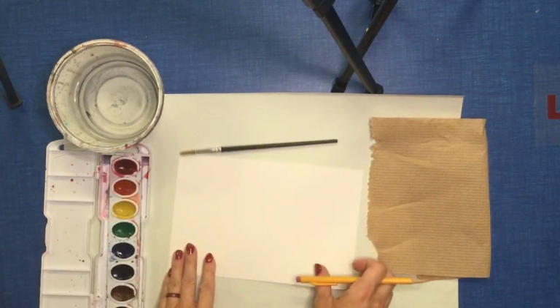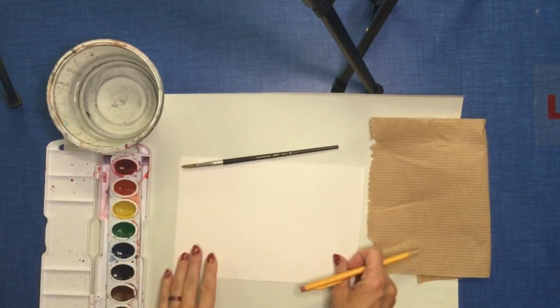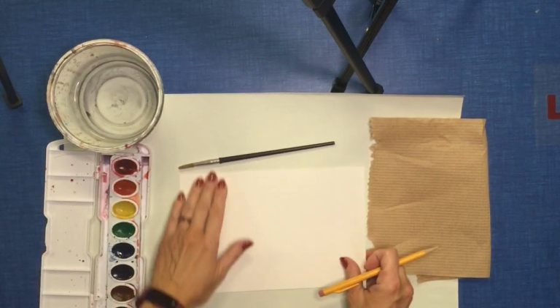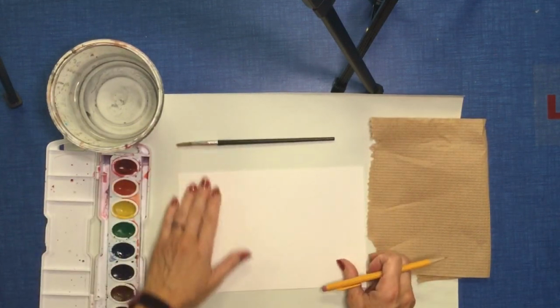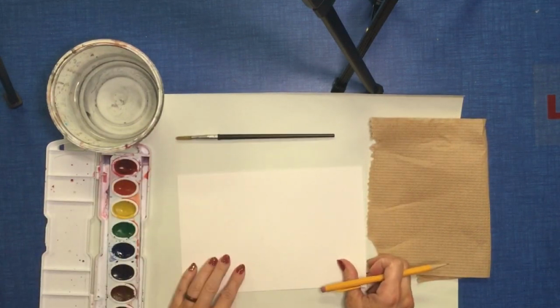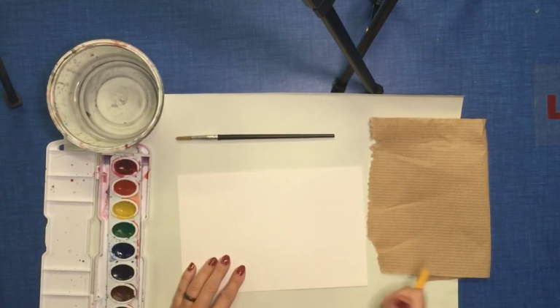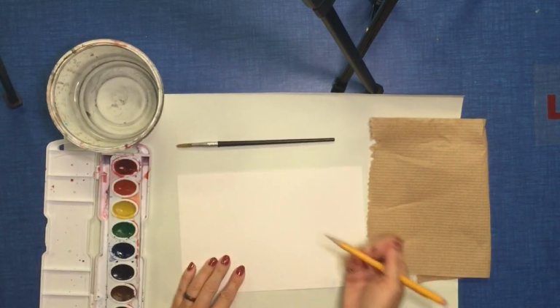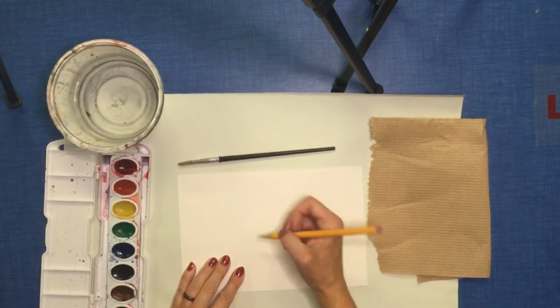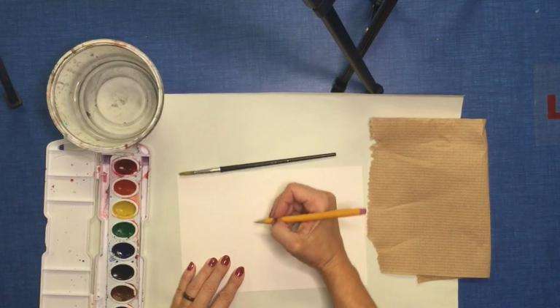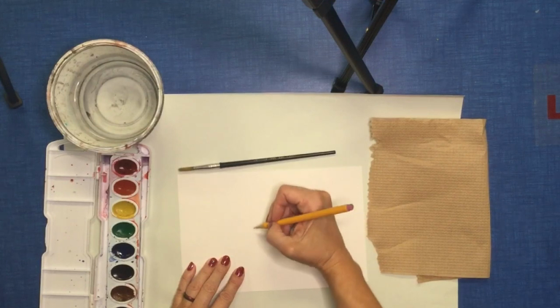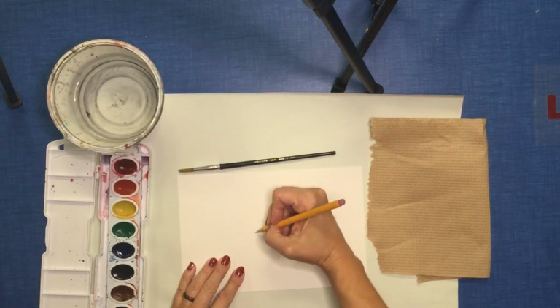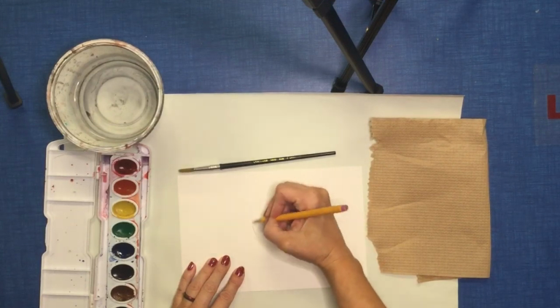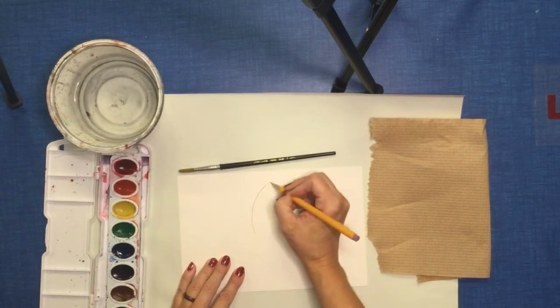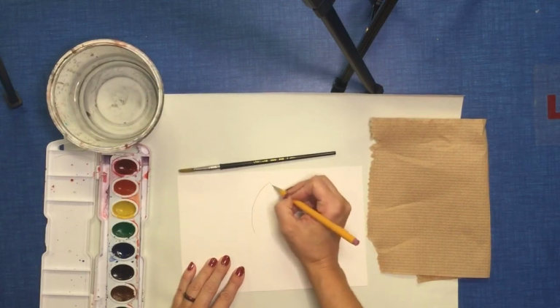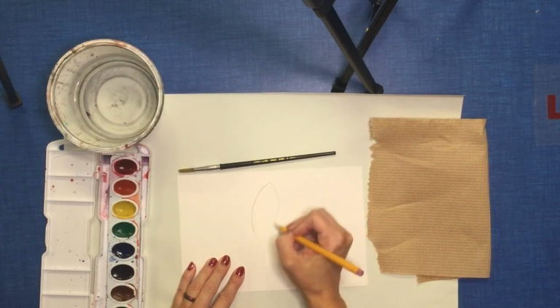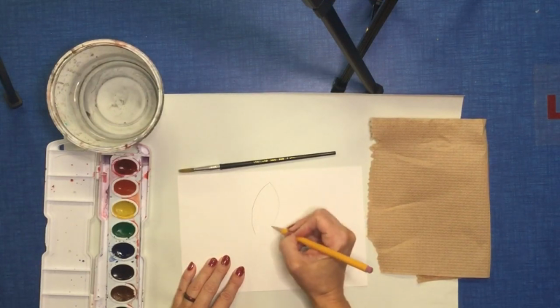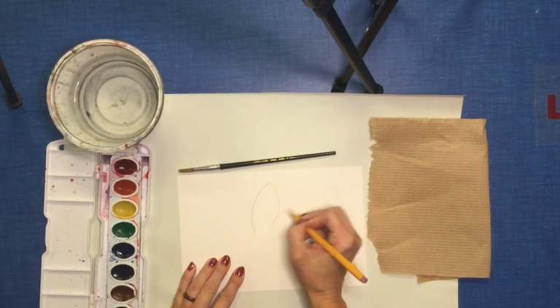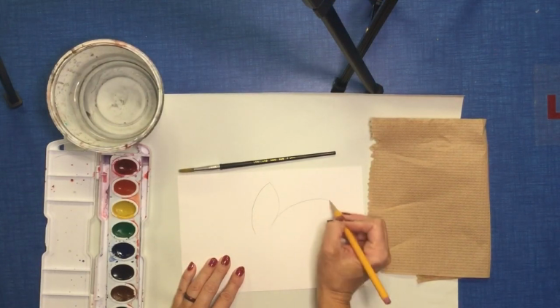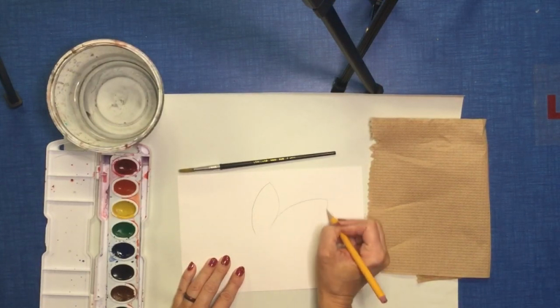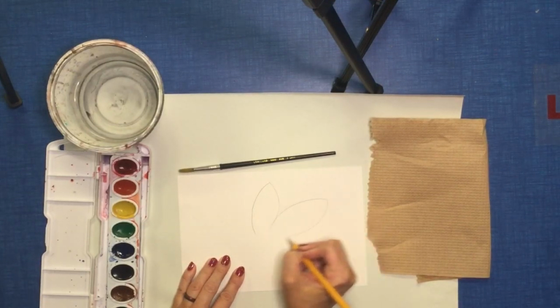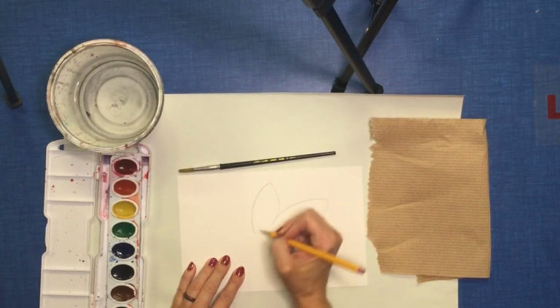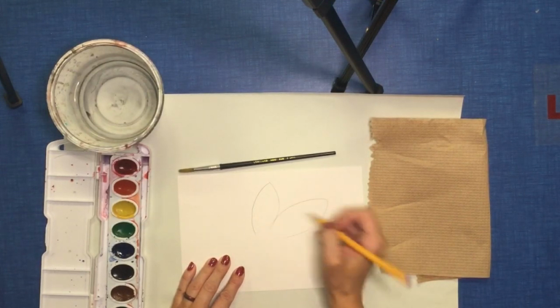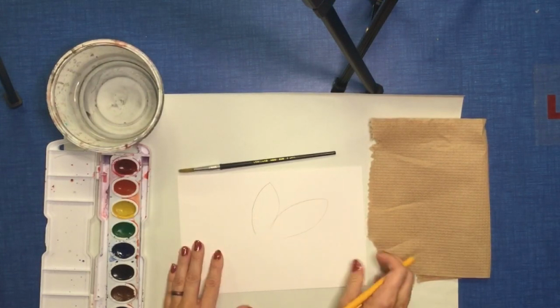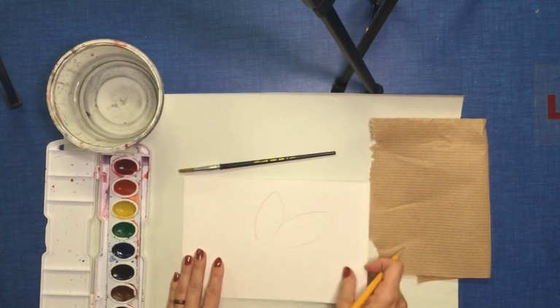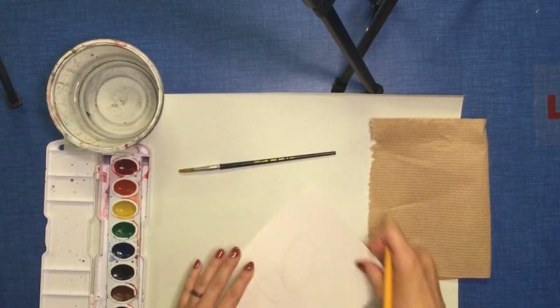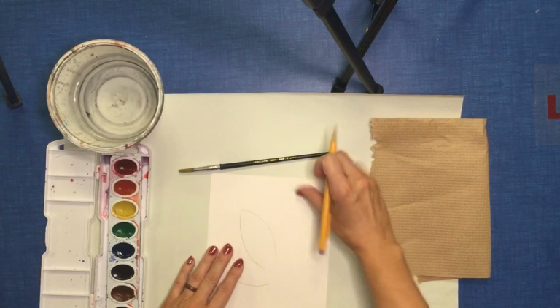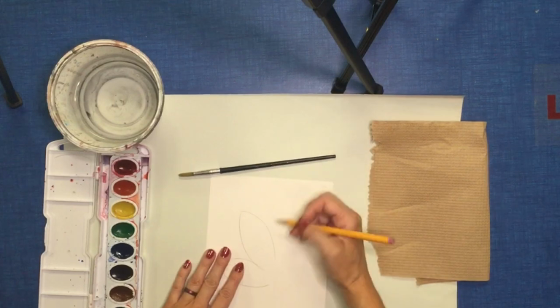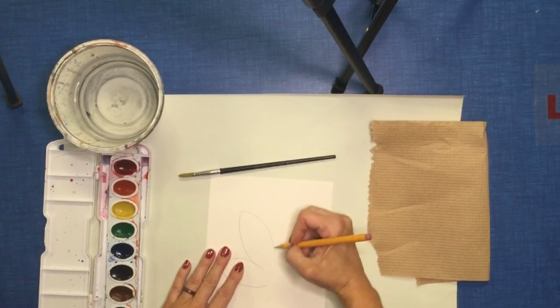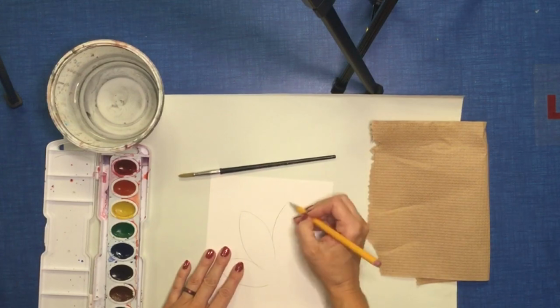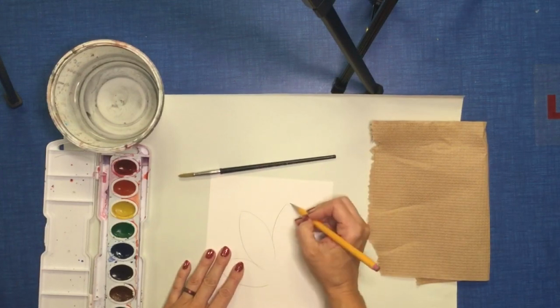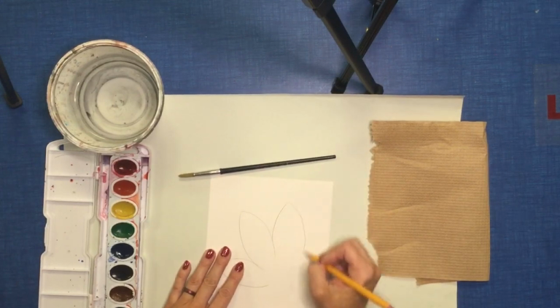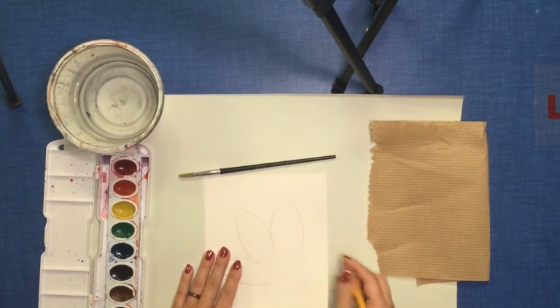On your paper you're going to draw something that you really love to draw that you feel good about, because this is just practicing a skill. So of course I'm going to do a flower.